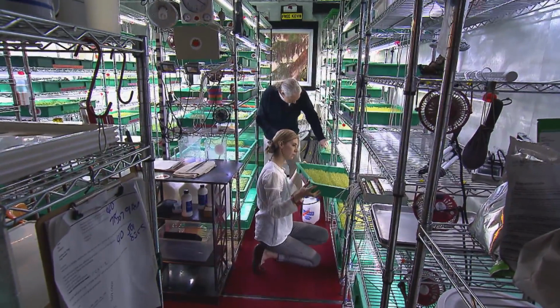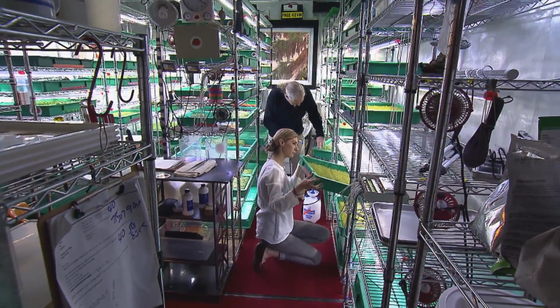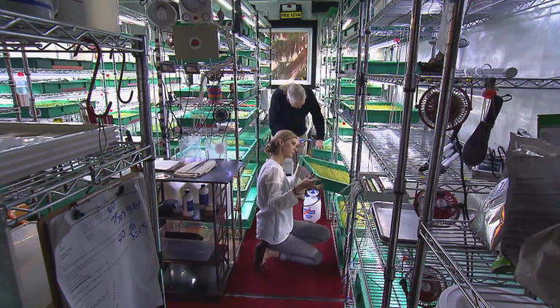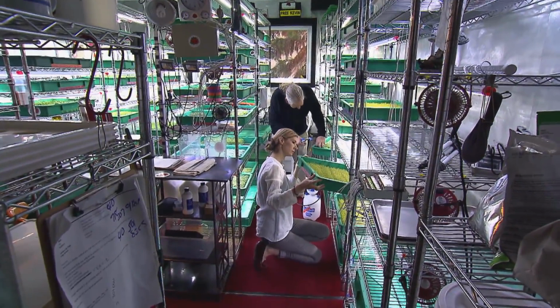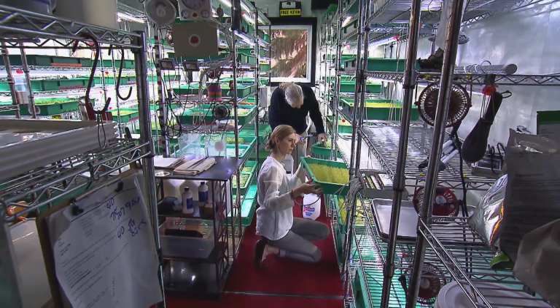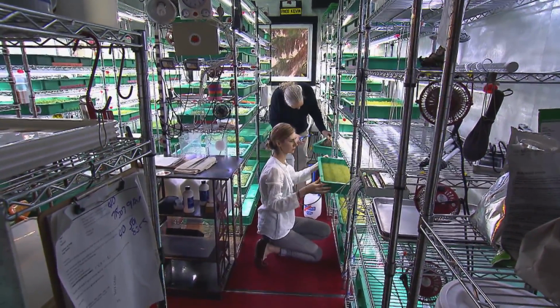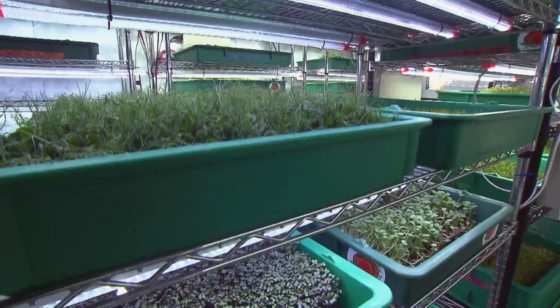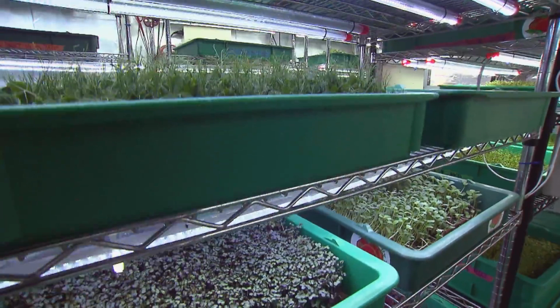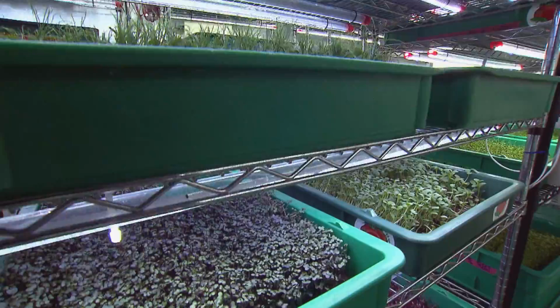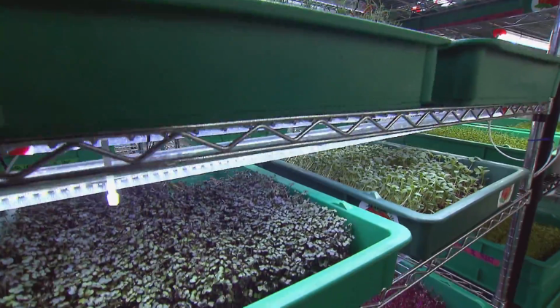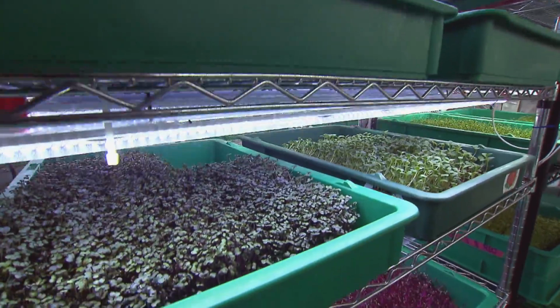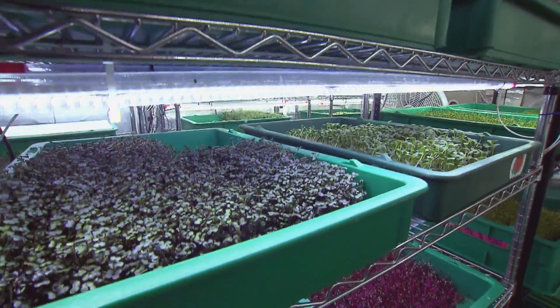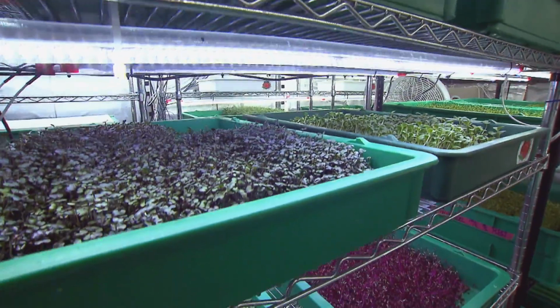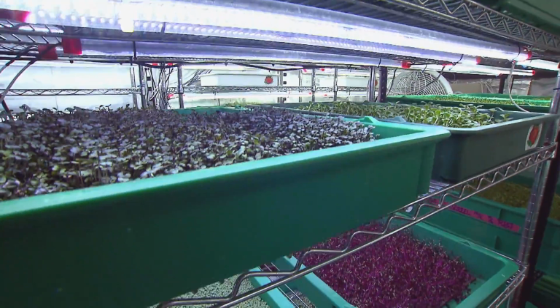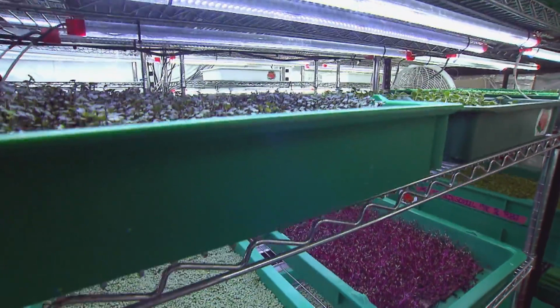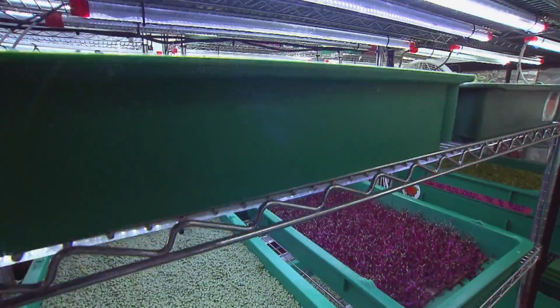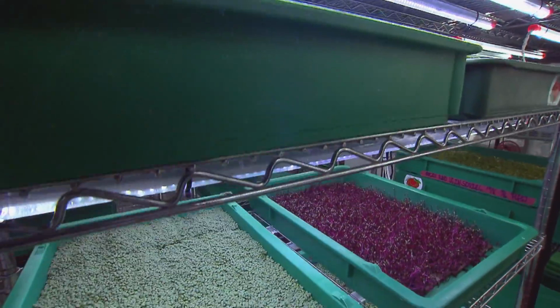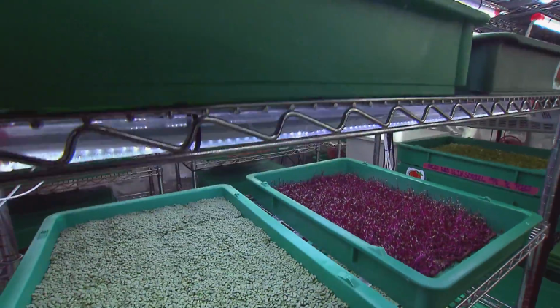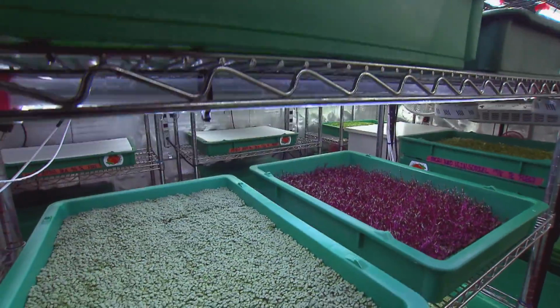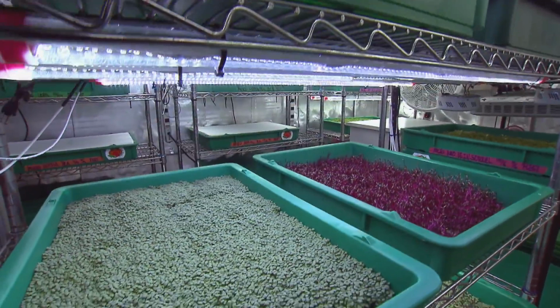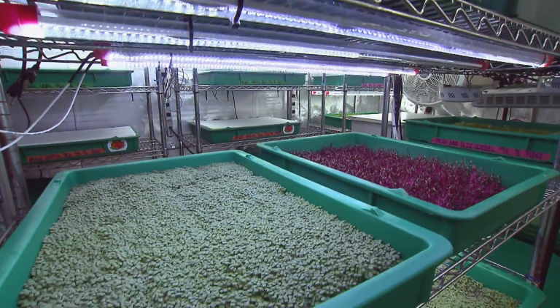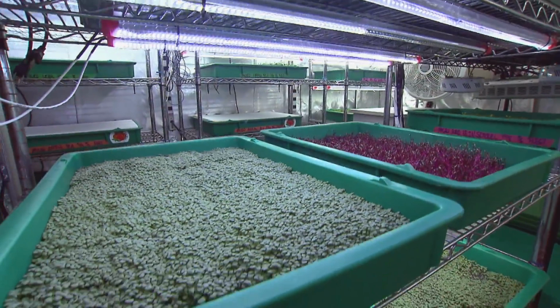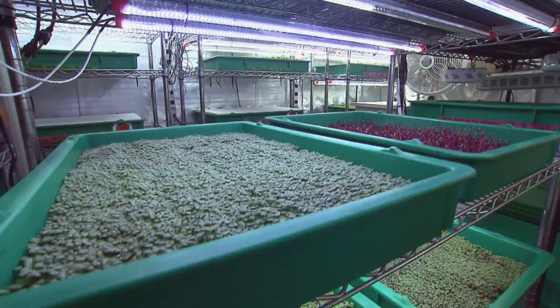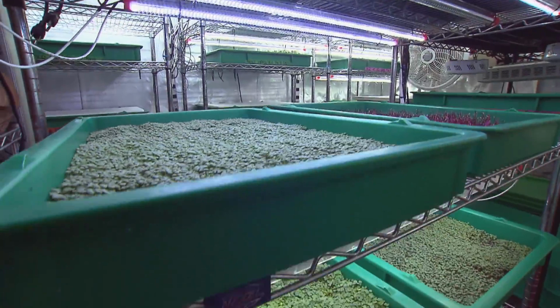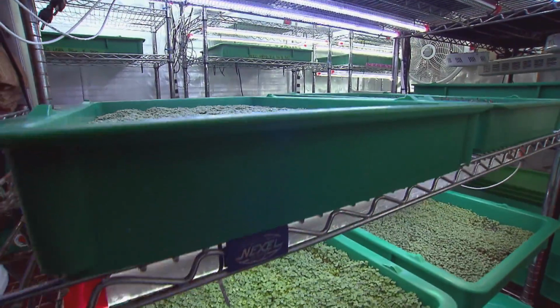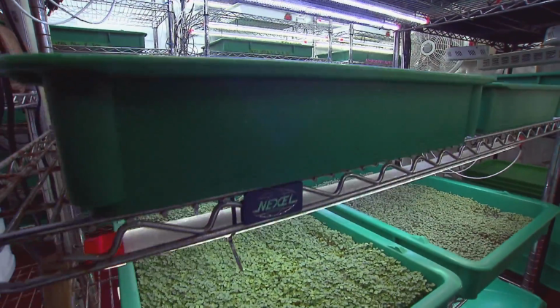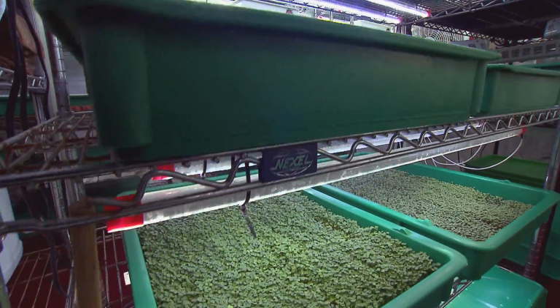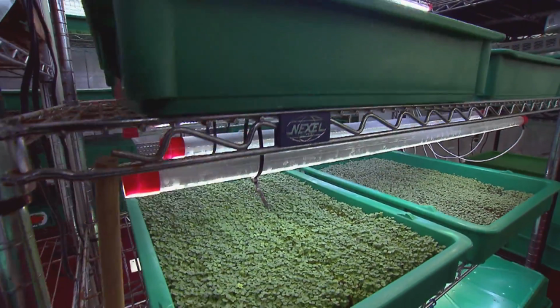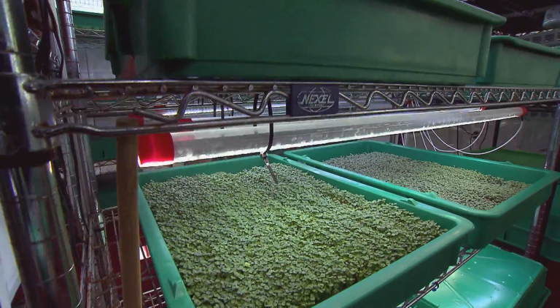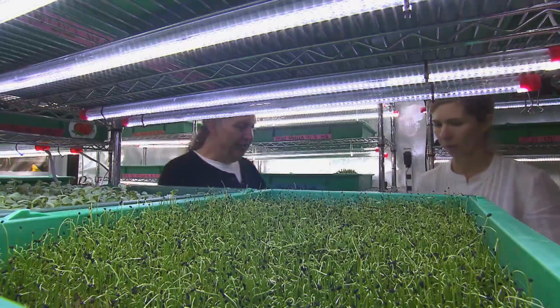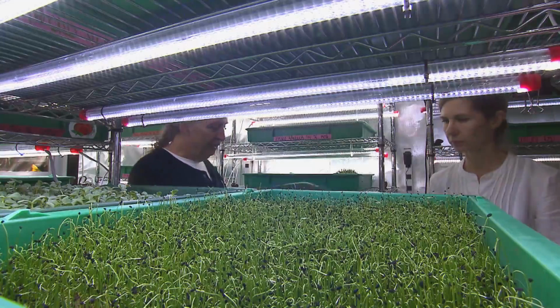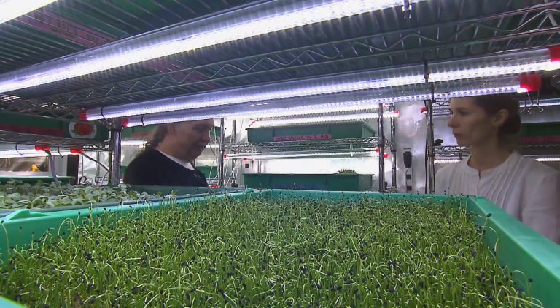We set up racks in here and then started putting the trays in. Trays of borage, fennel, red cabbage, arugula, lemon sorrel, leeks, and cilantro, just to name a few. The cilantro turned out very nice — look at that cilantro.